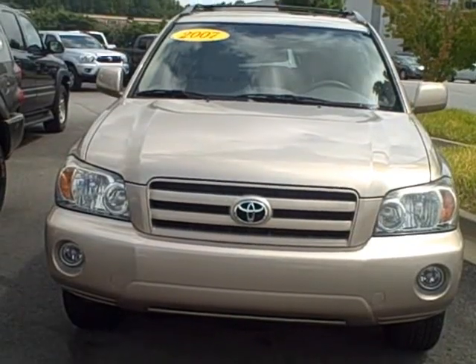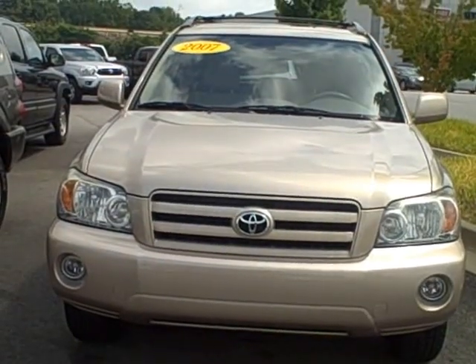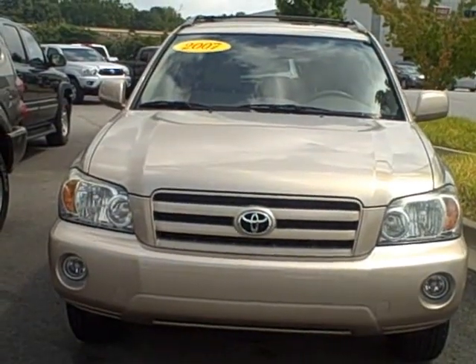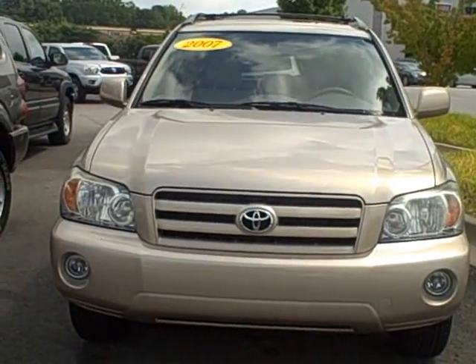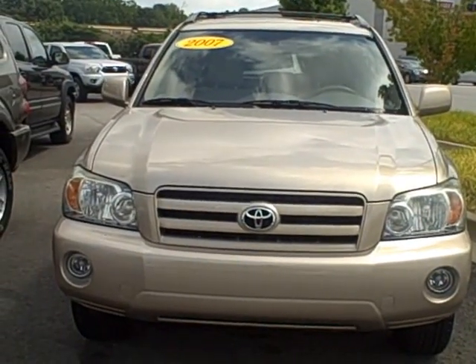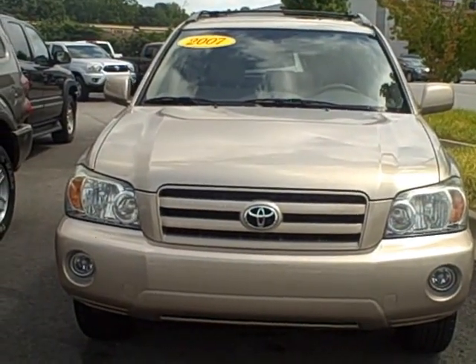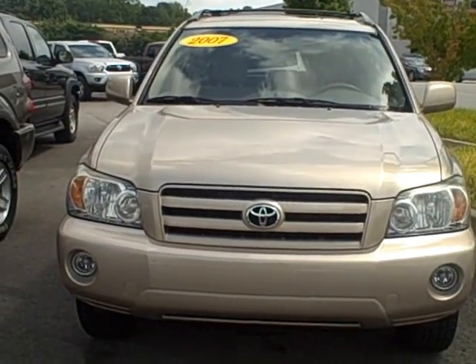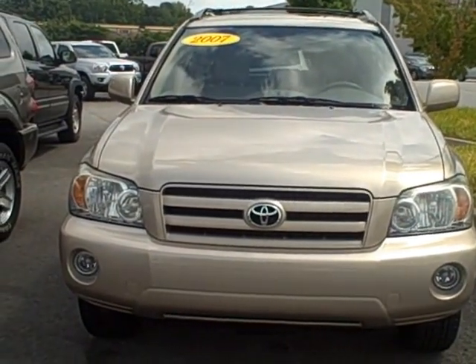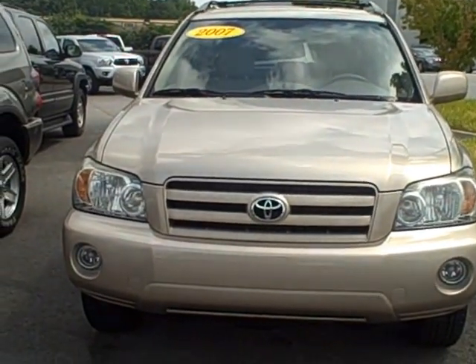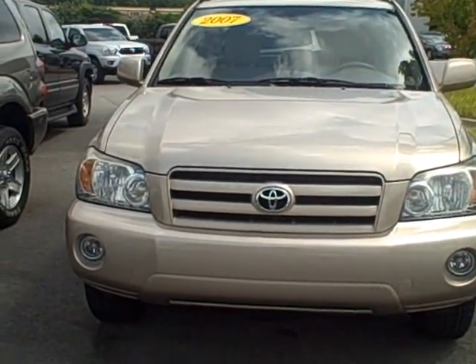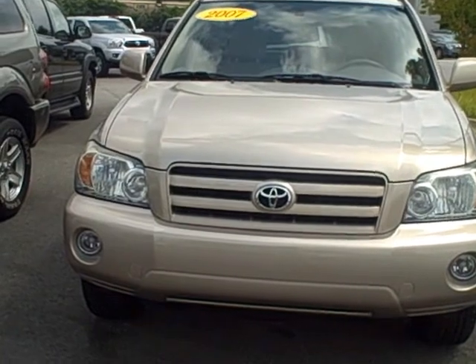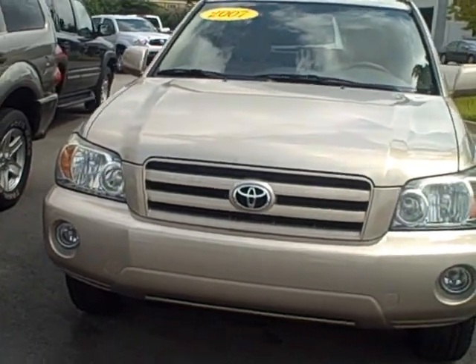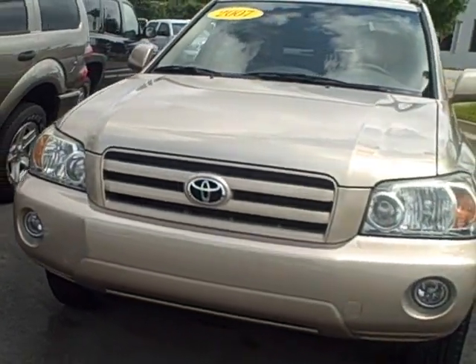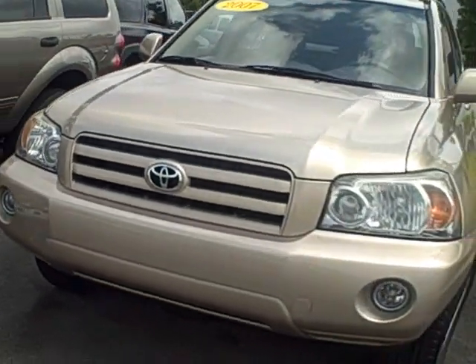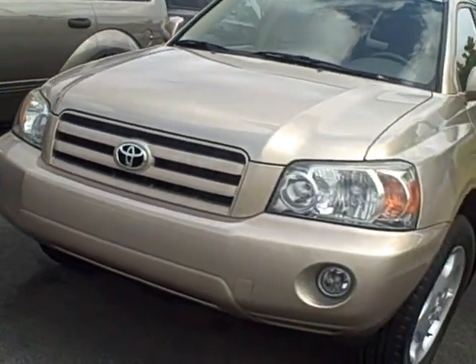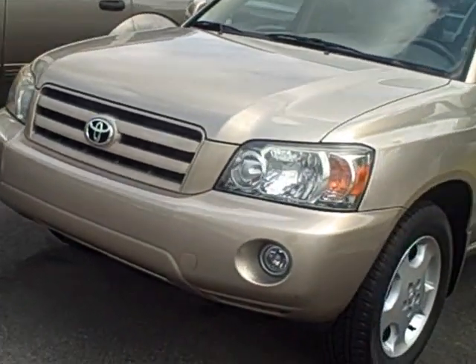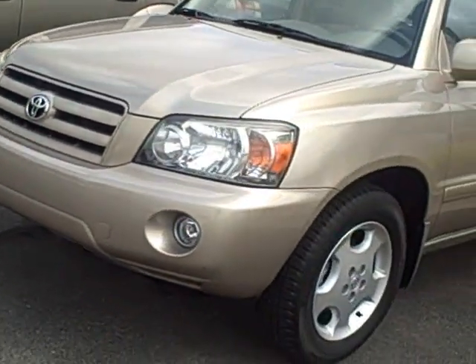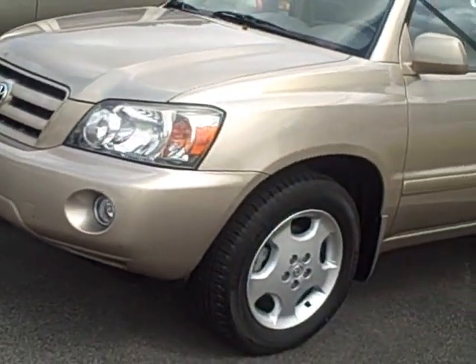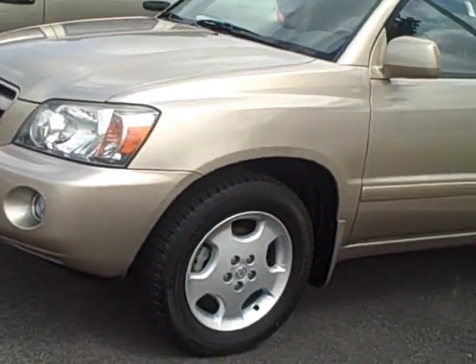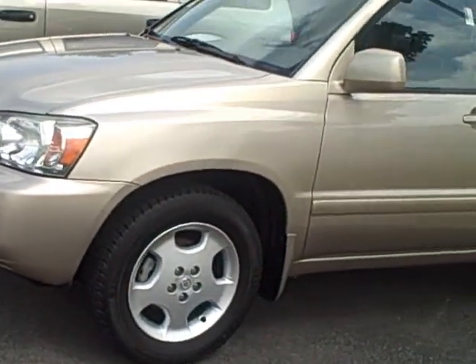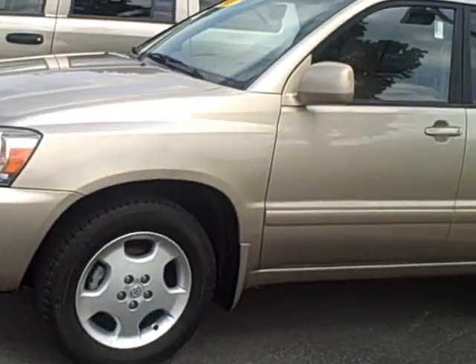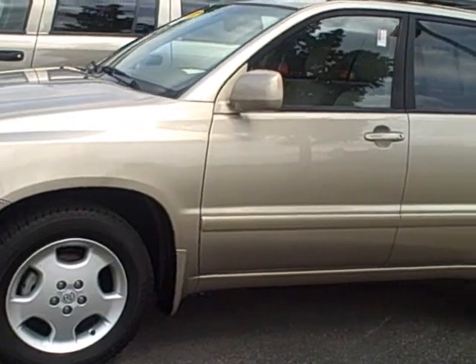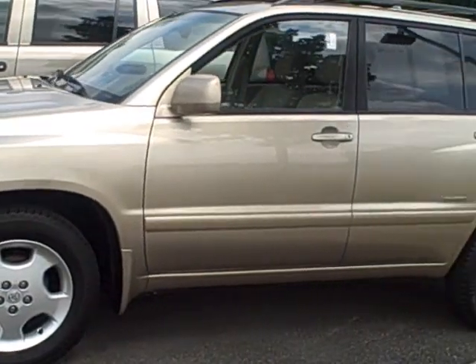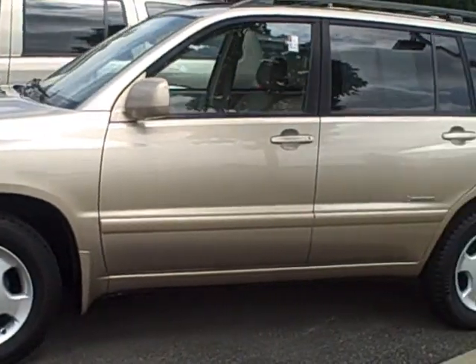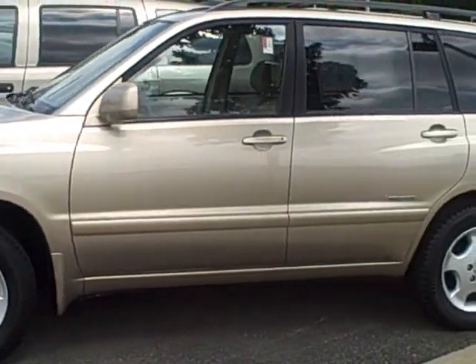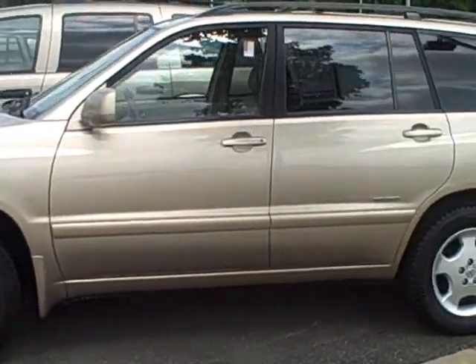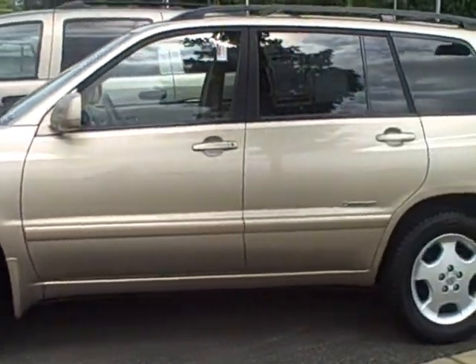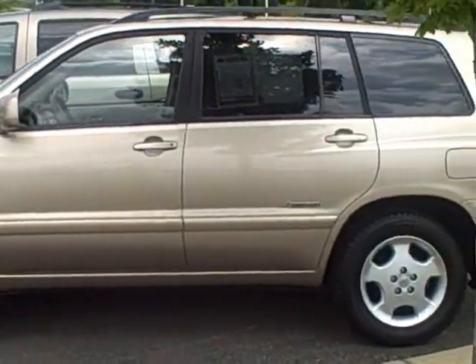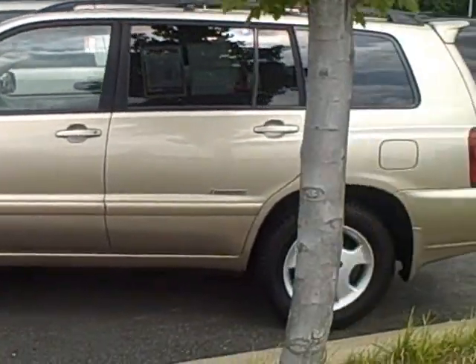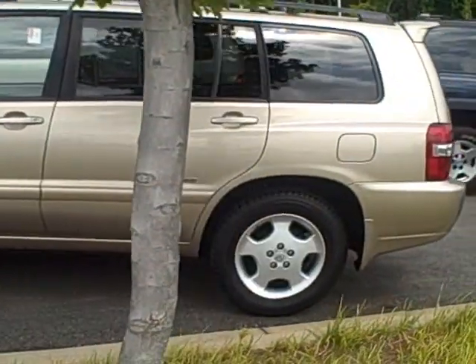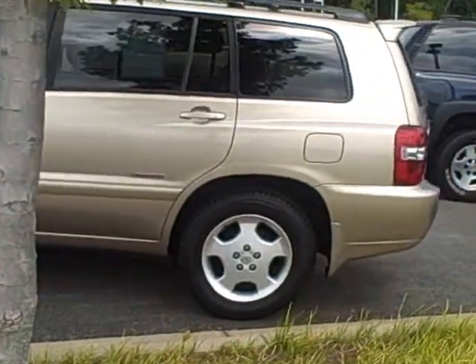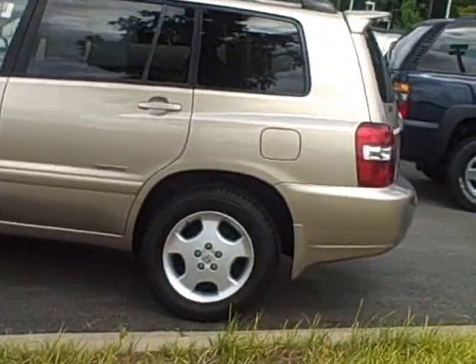Mr. Brown, this is Joan at LaGrange Toyota. I just want to send you a video of some of the used Highlanders we have. This is an '07 Limited — it's pretty well loaded out. As you can see, this is in beige, but it does have the leather, the sunroof, and the spoiler.